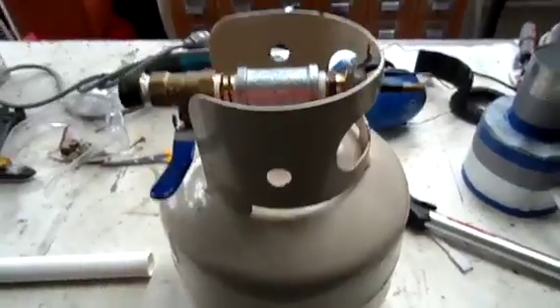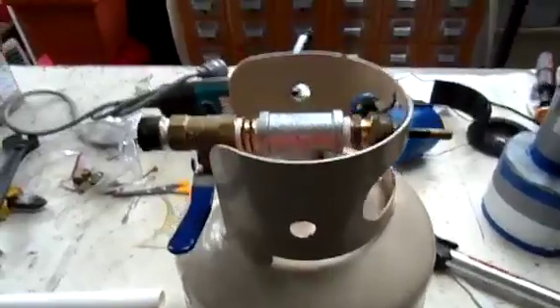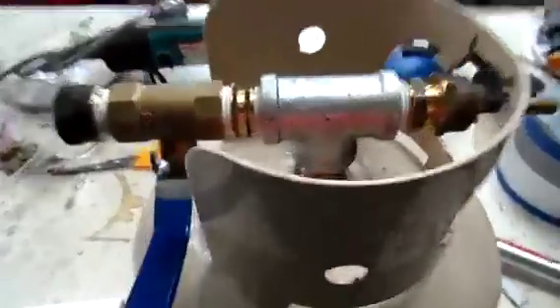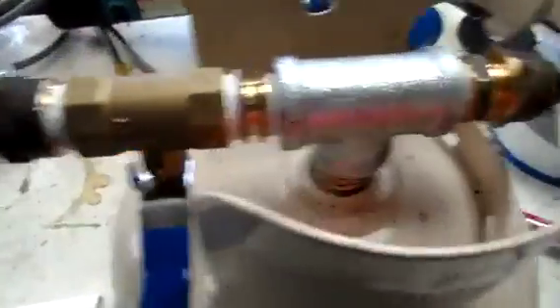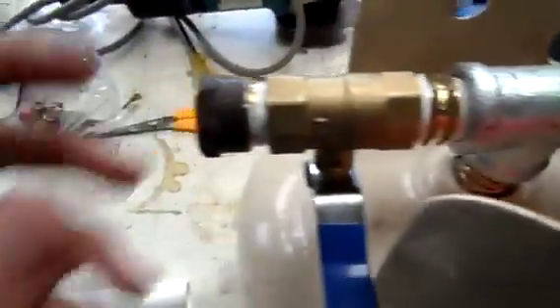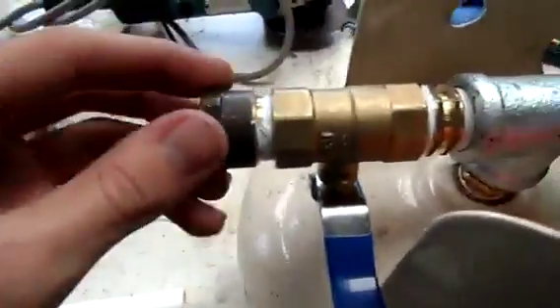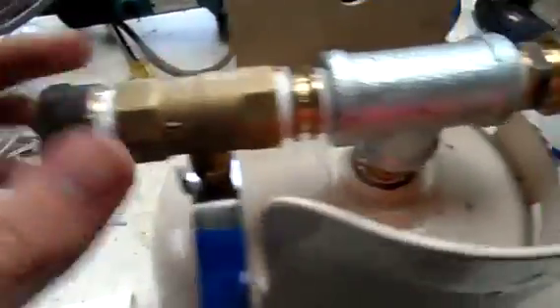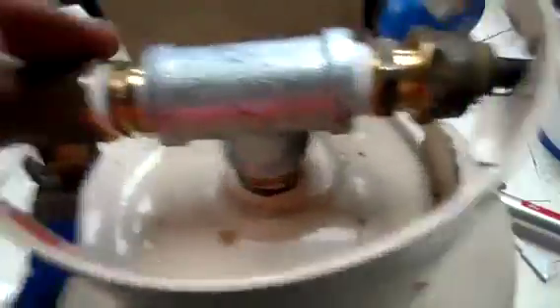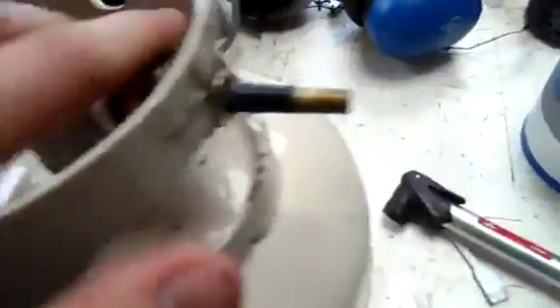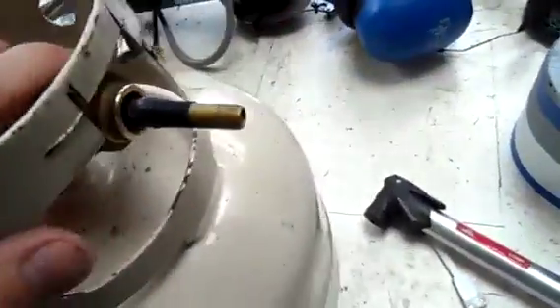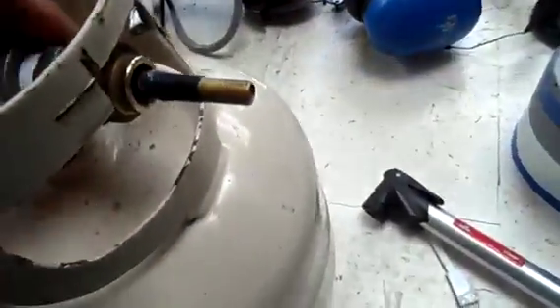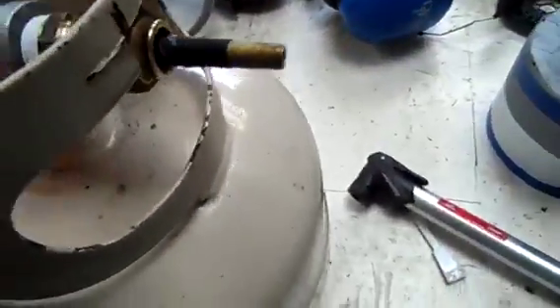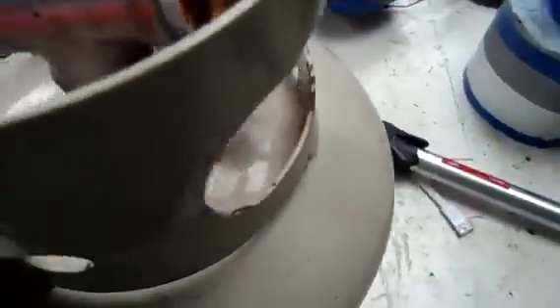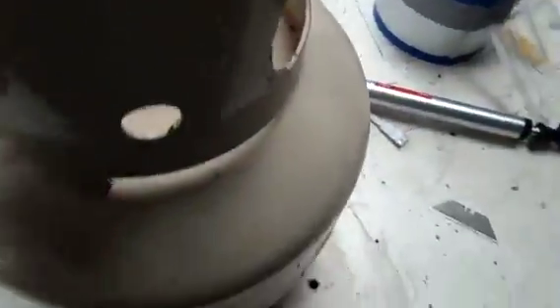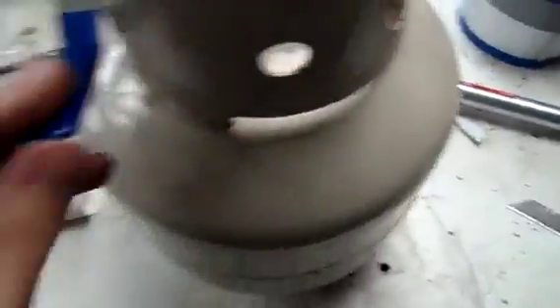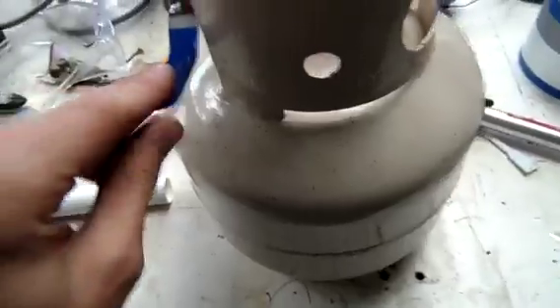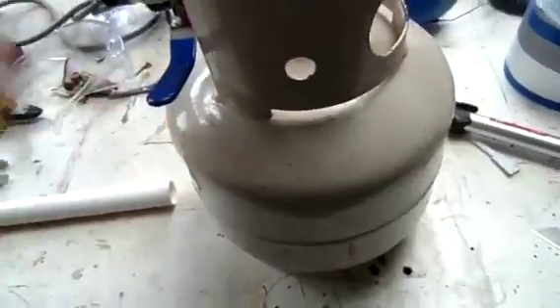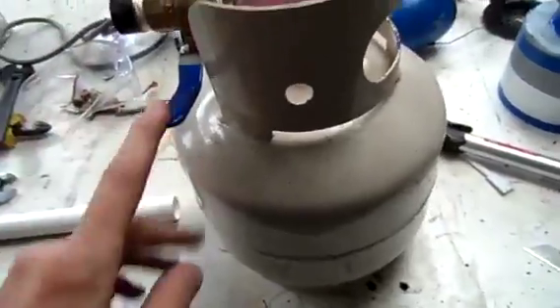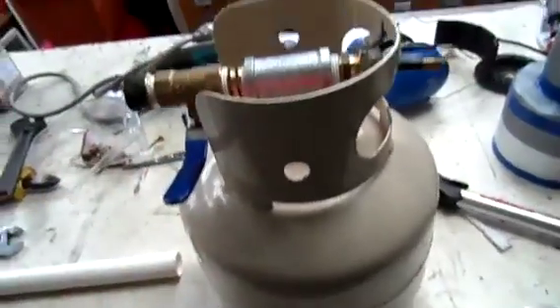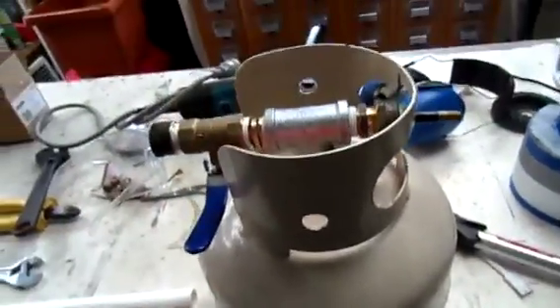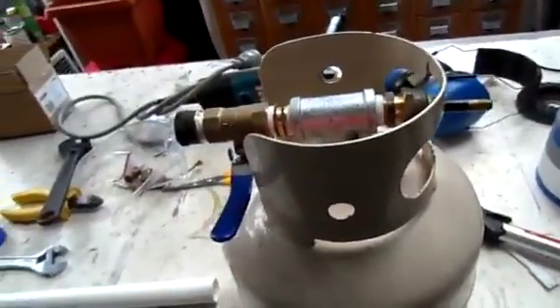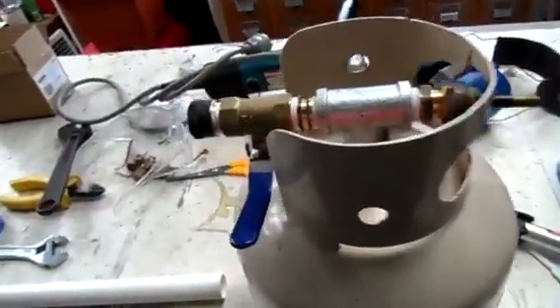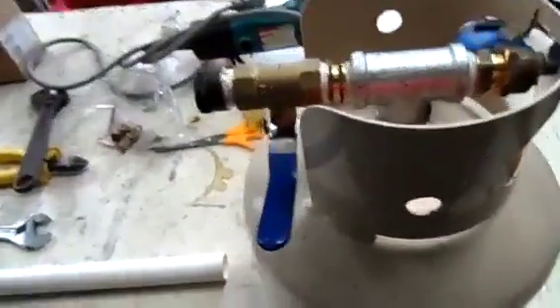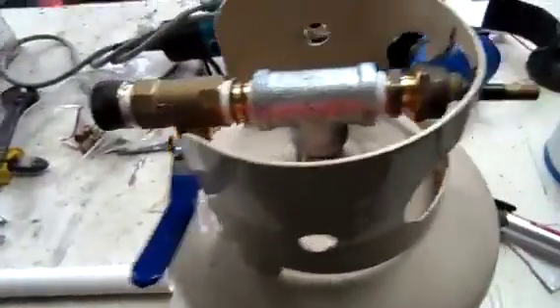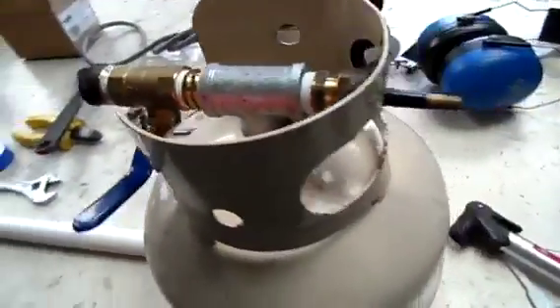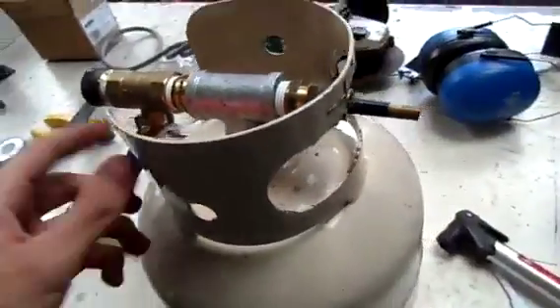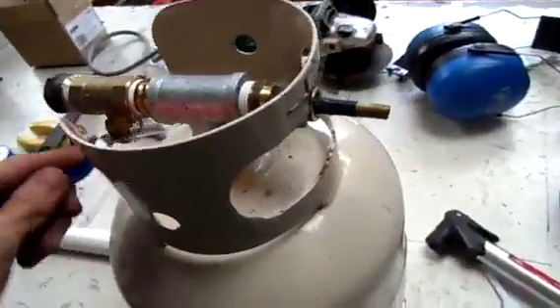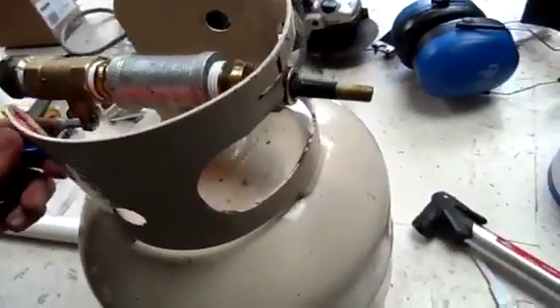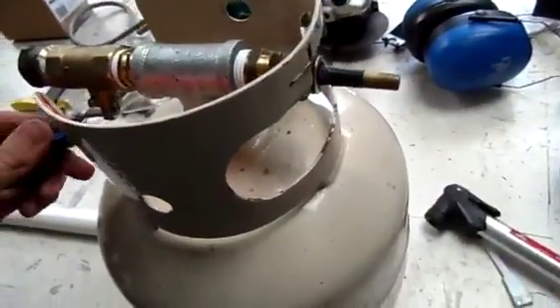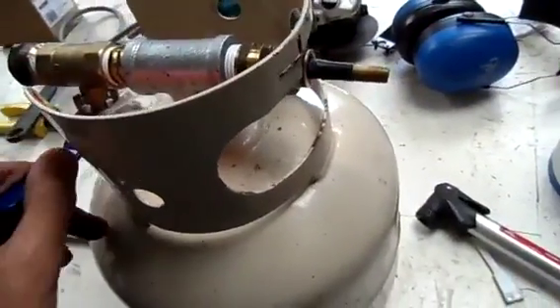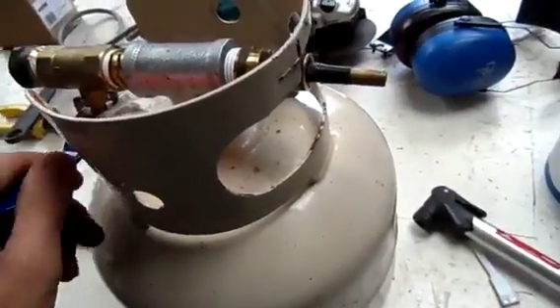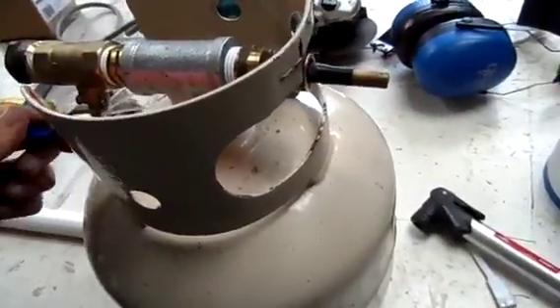There we have it — it's all together, got the valve on and it's all nice and sealed. Let's get her over to the air compressor and put some pressure in it, see how it performs.